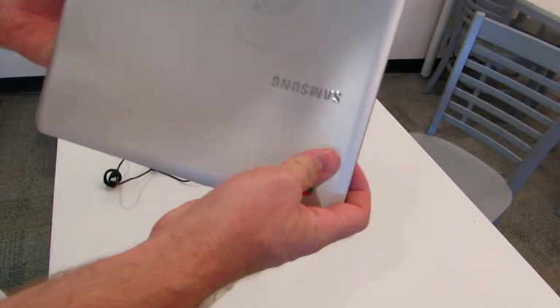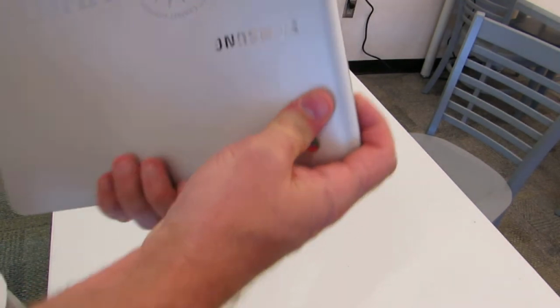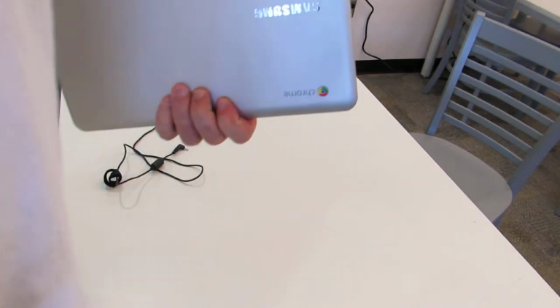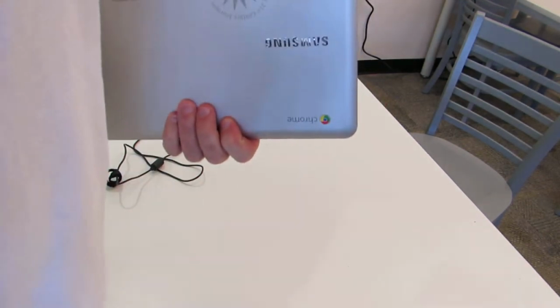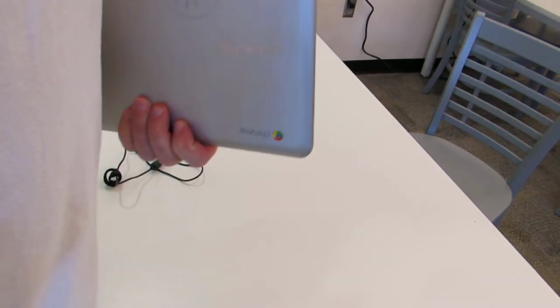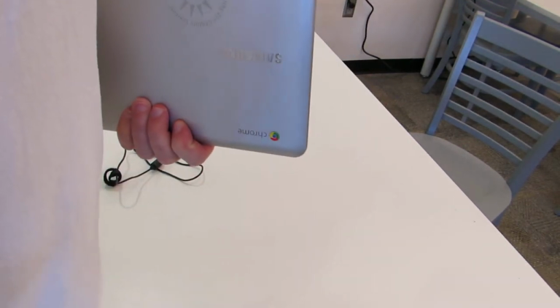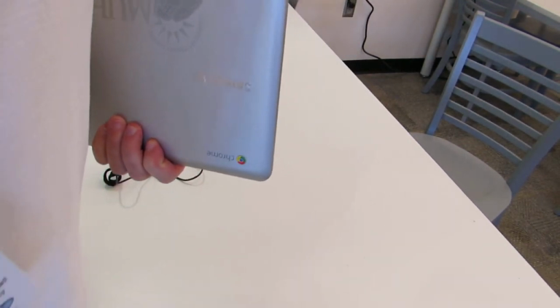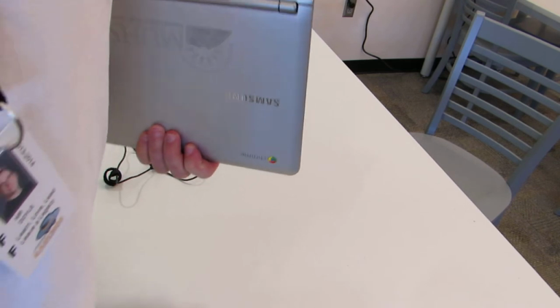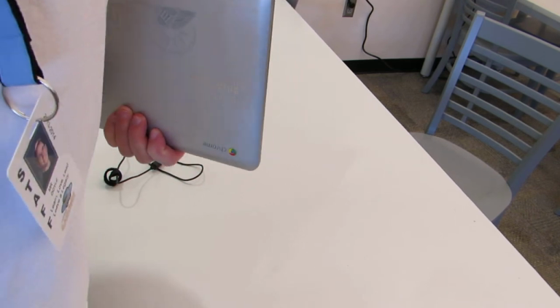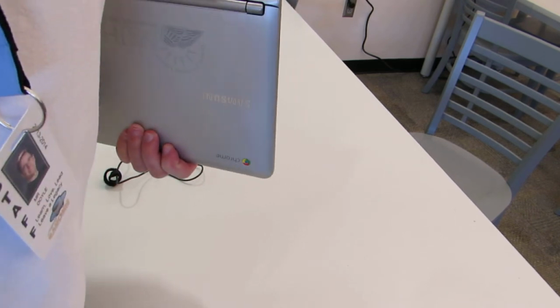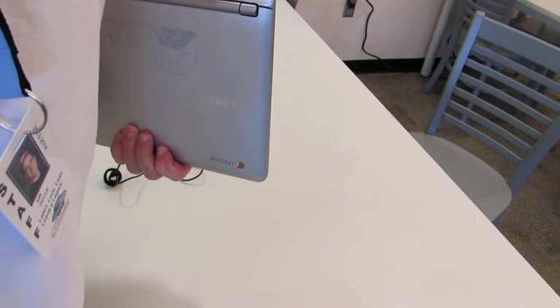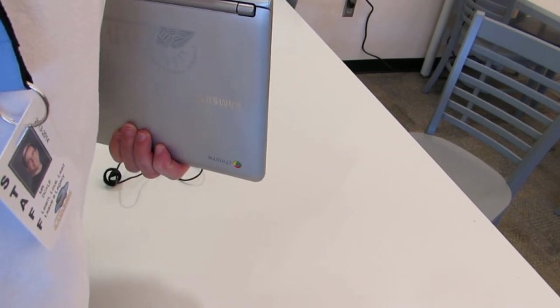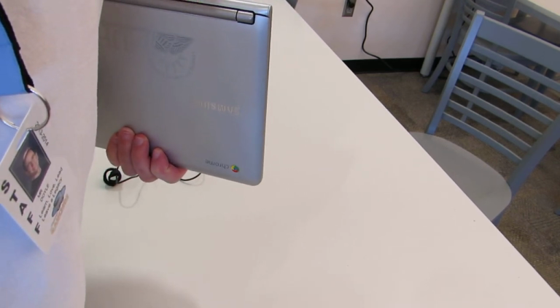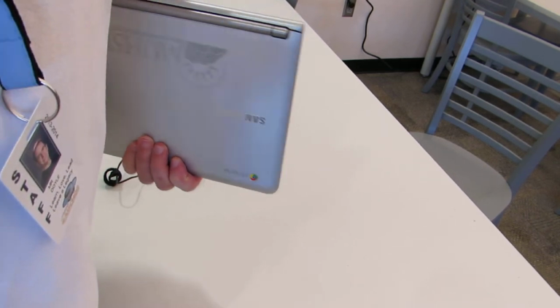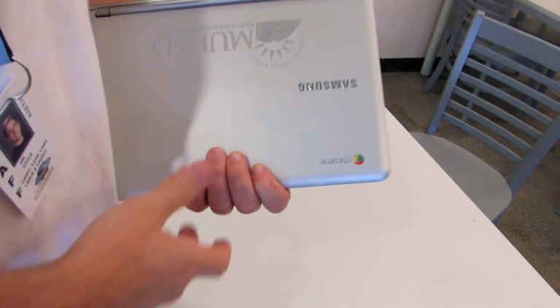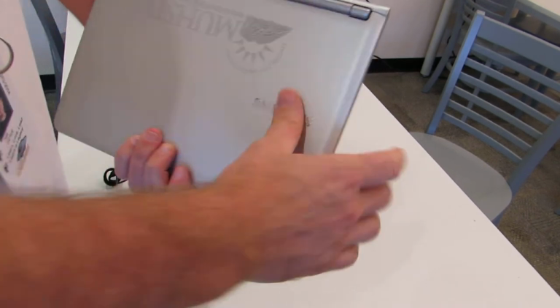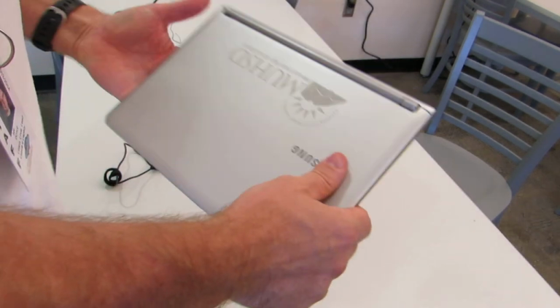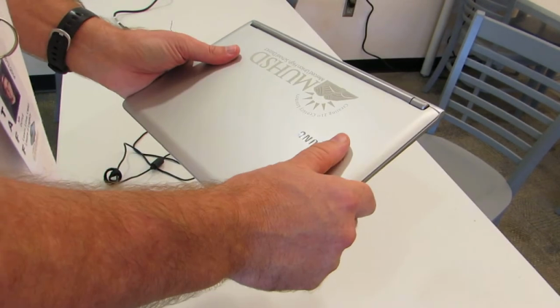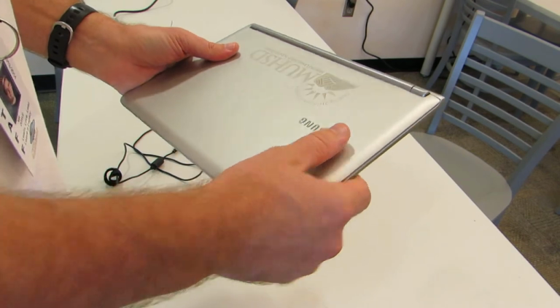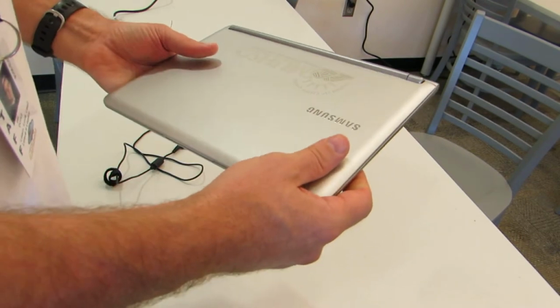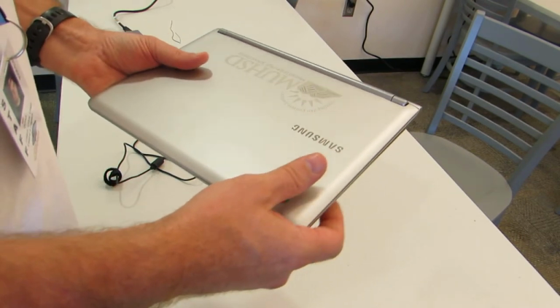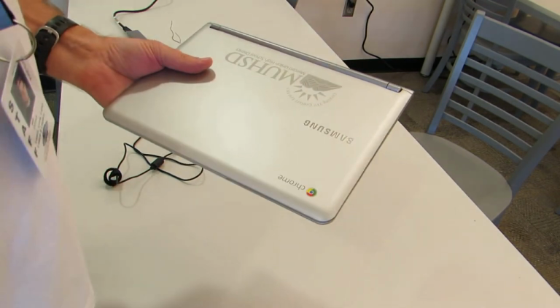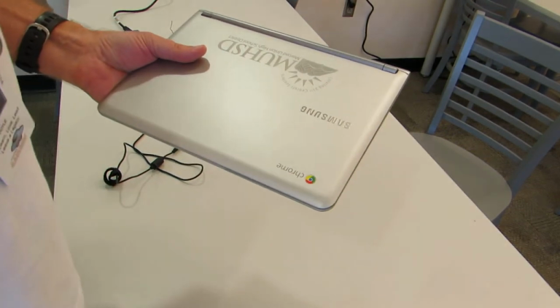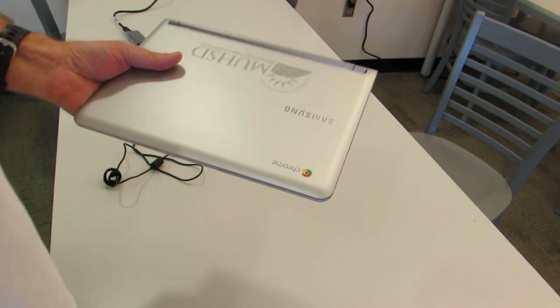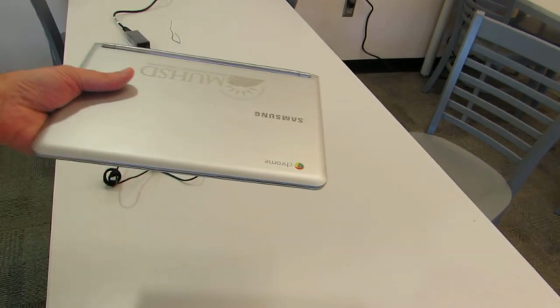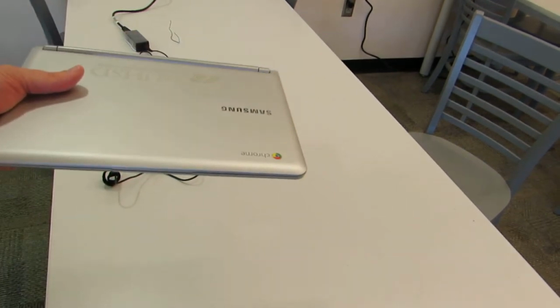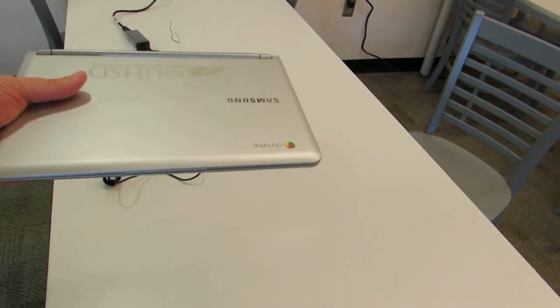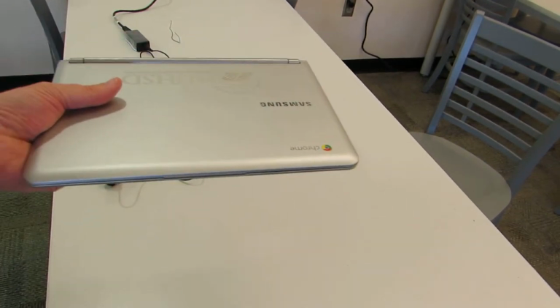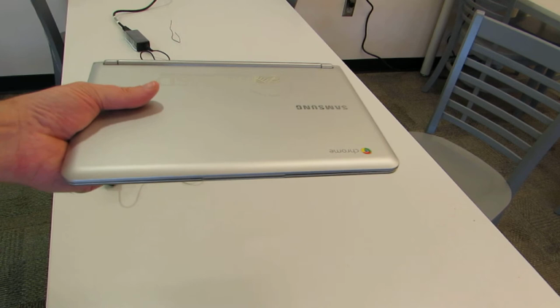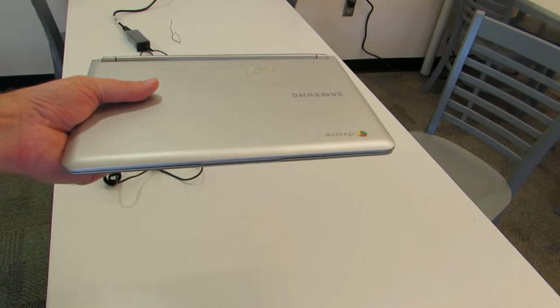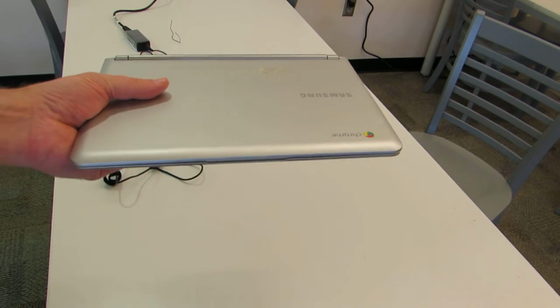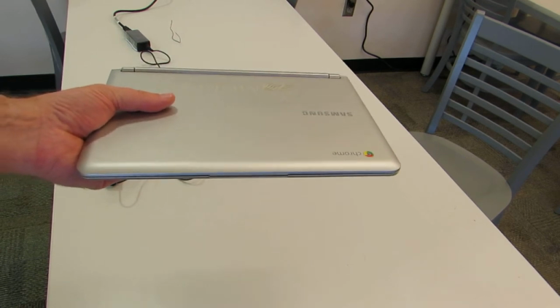It's not a football. You don't want to hold it under your arm and go running through the halls. You want to hold it with two hands. You also want to make sure that when you put it in your backpack, it has some padding in there to protect it.